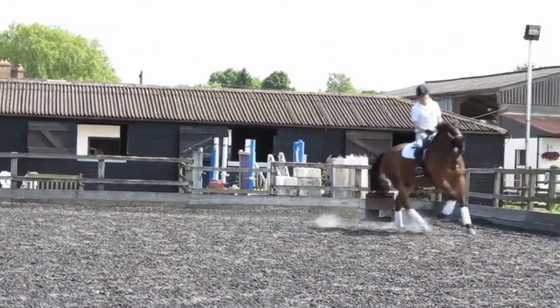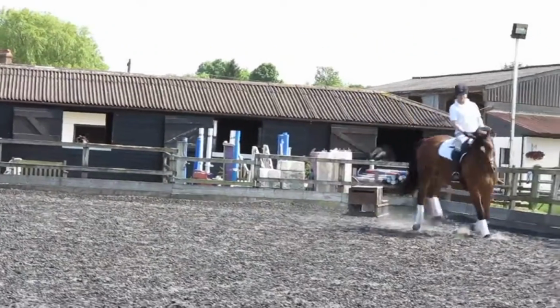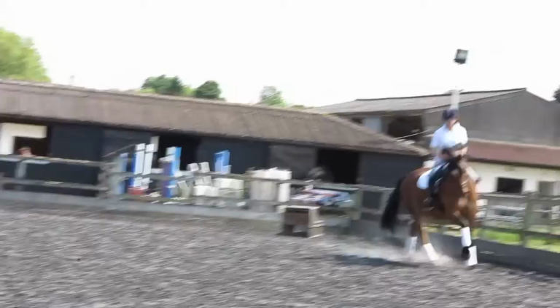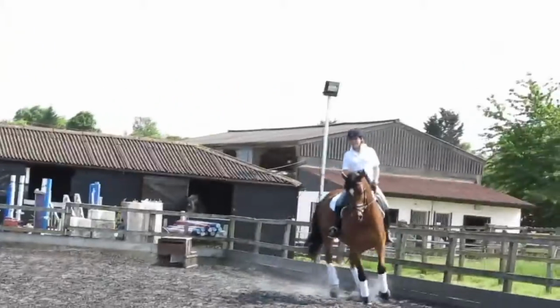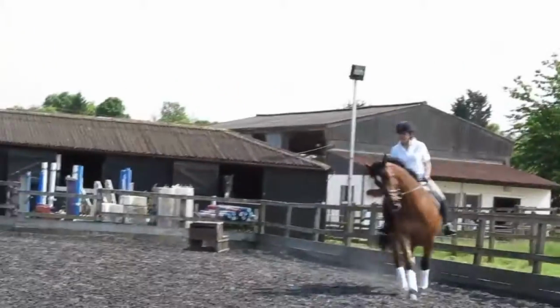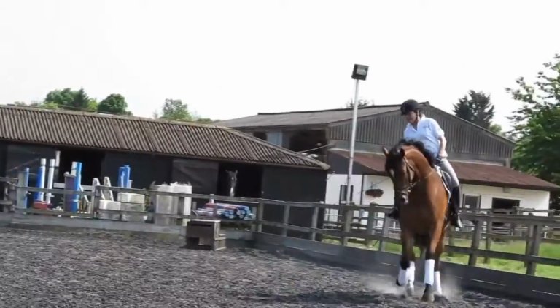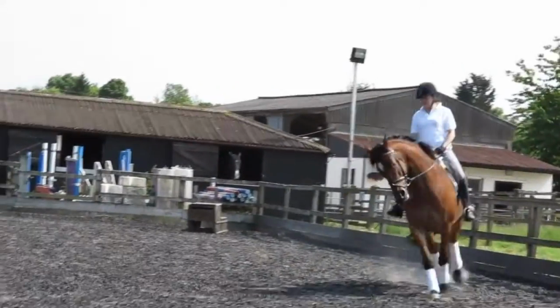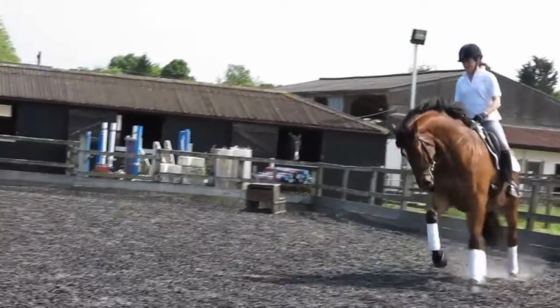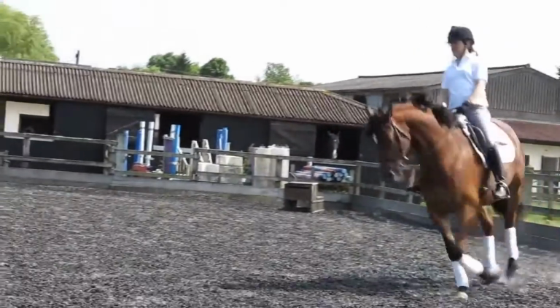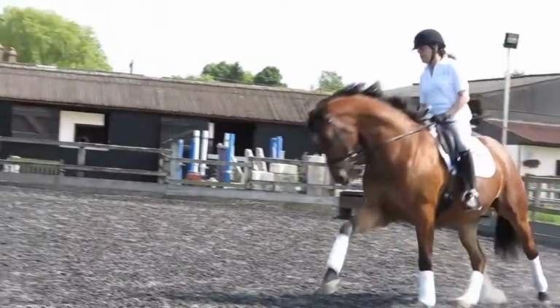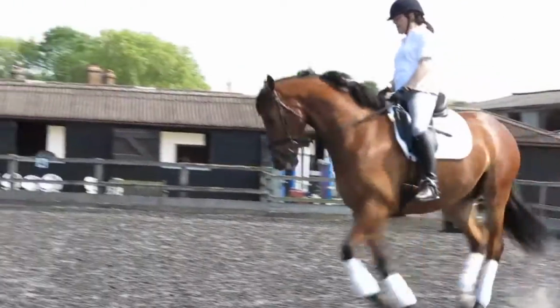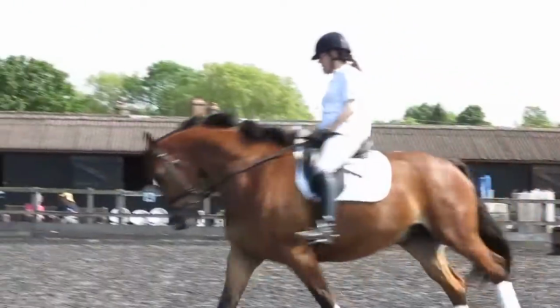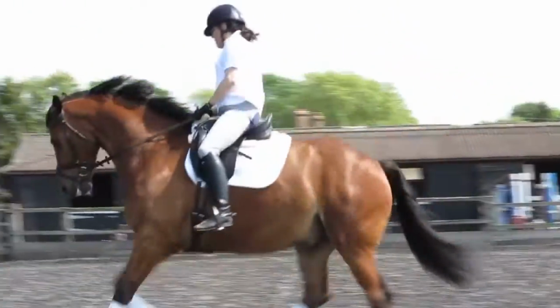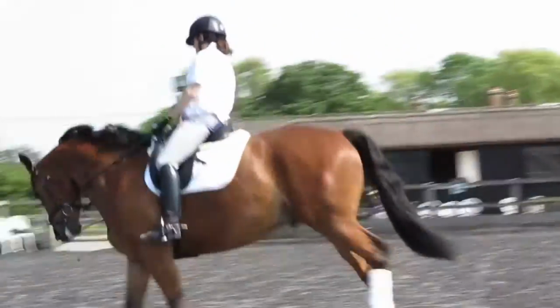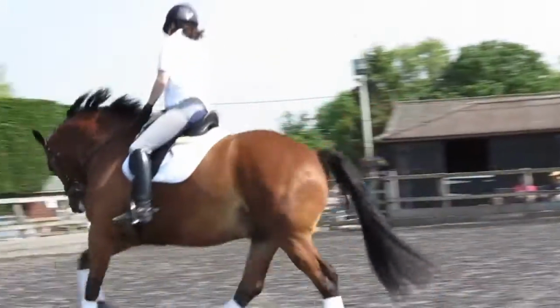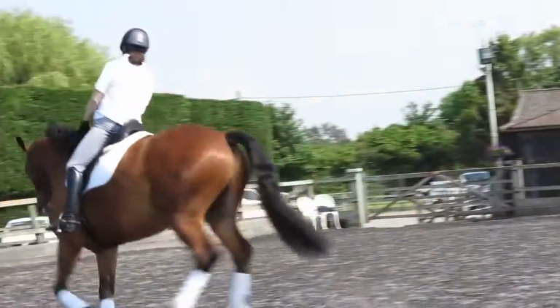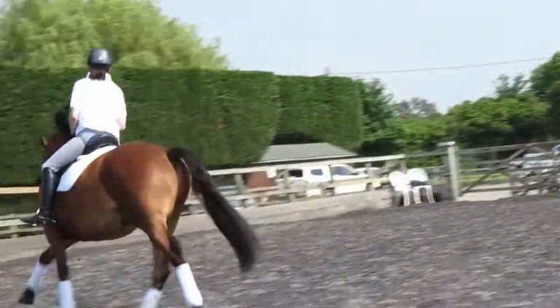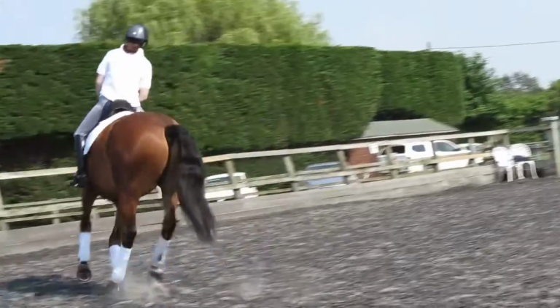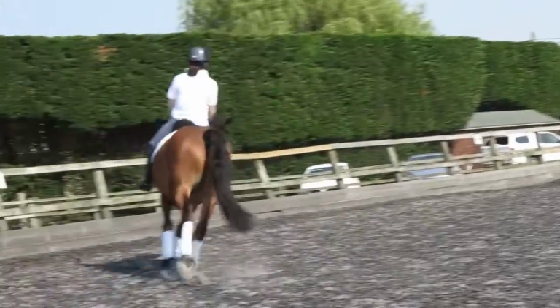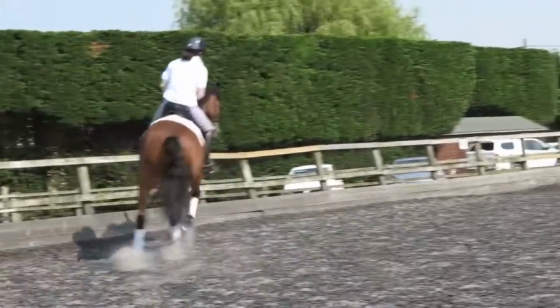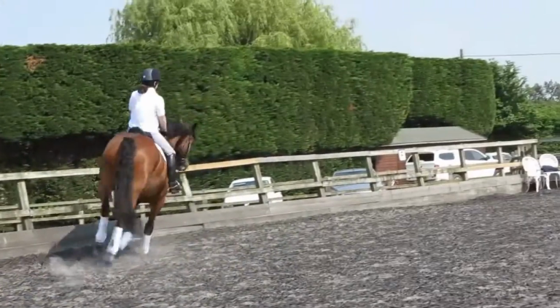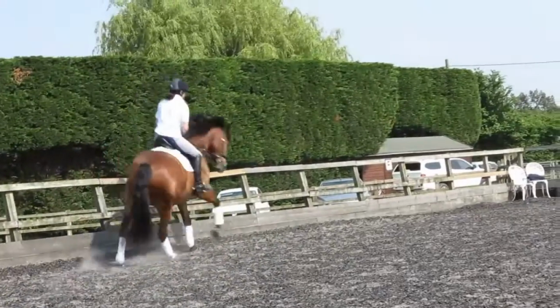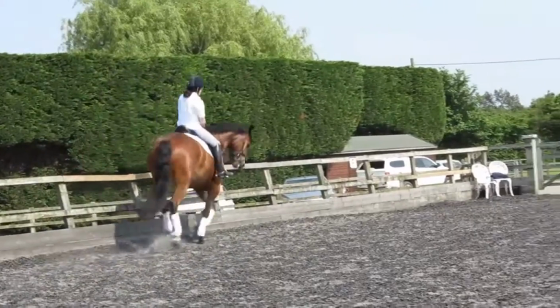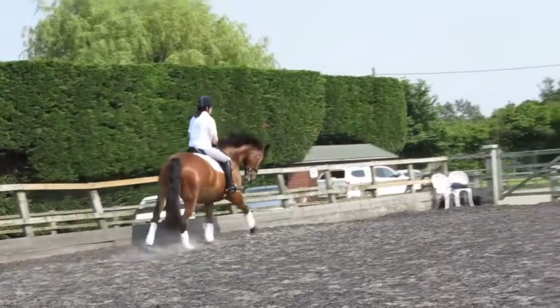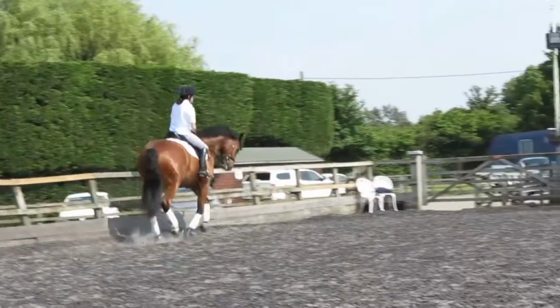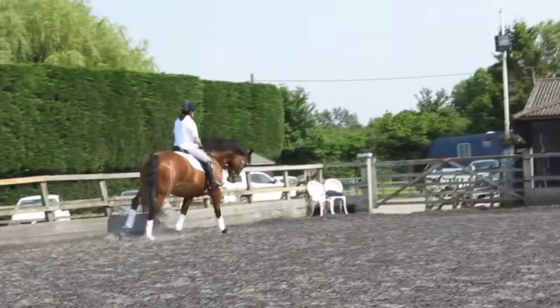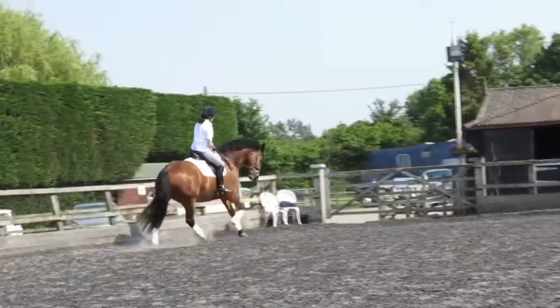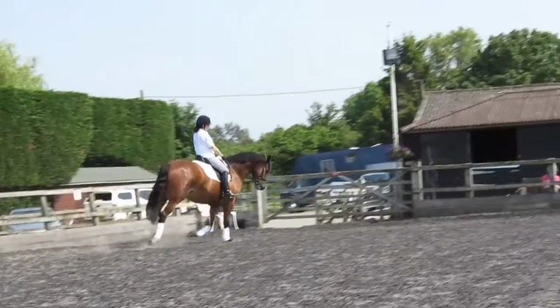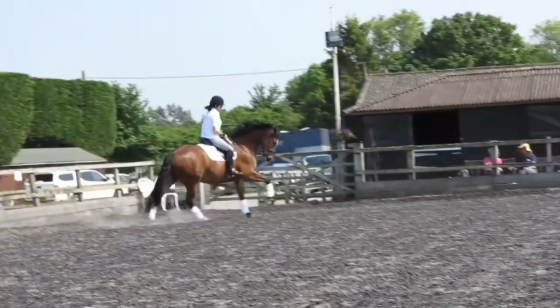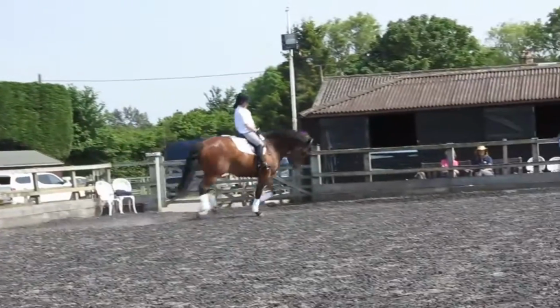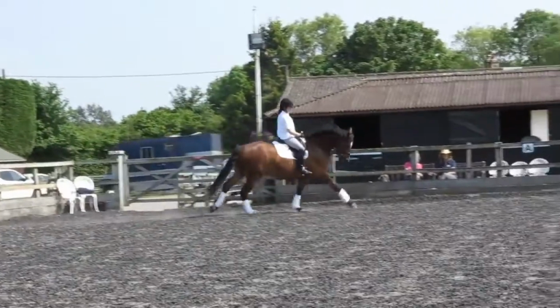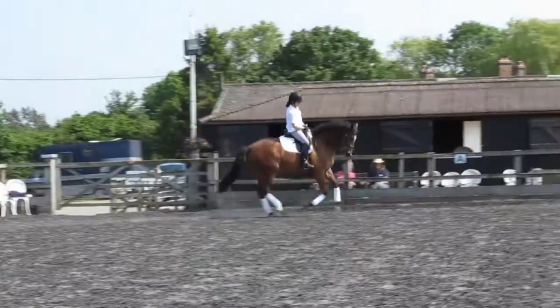There's a big difference of preparation for the canter and for an extended cross. You sit to the right. You sit to the right. And take the long side.